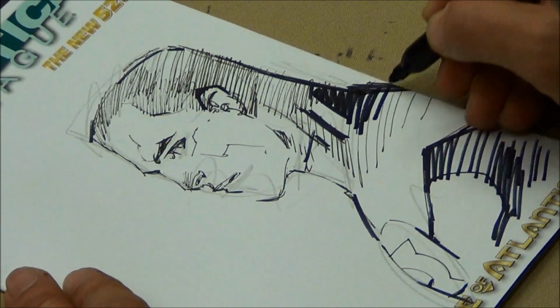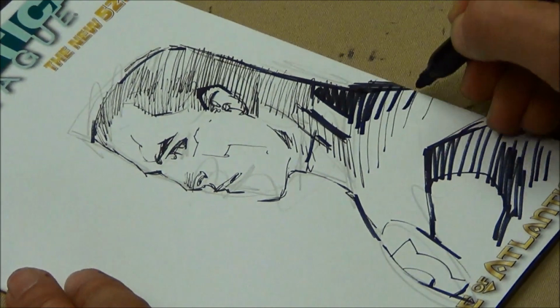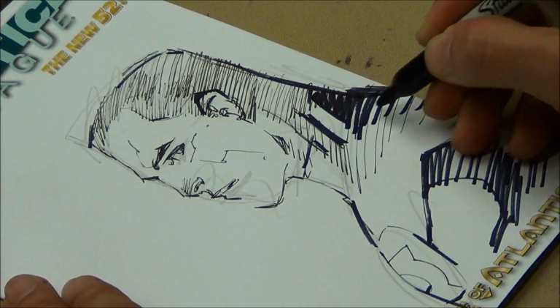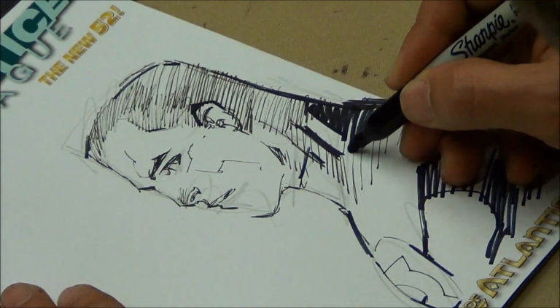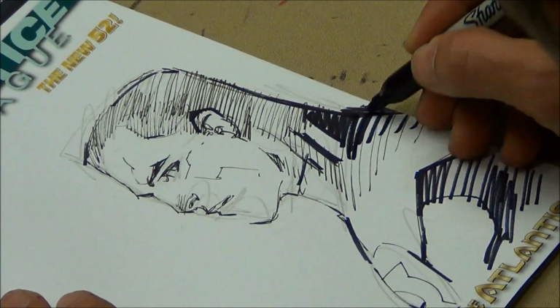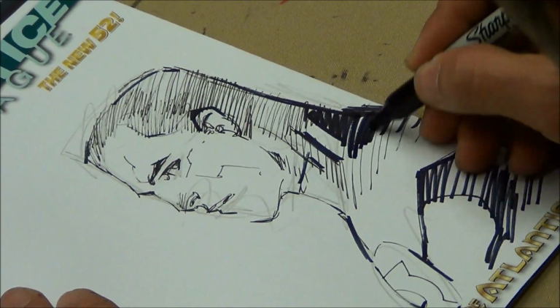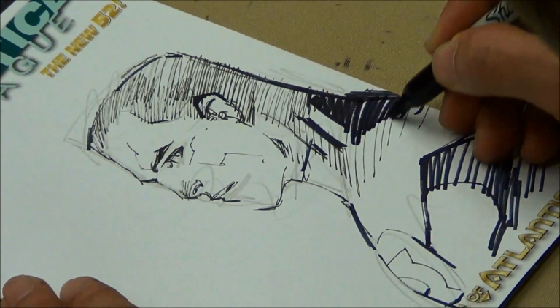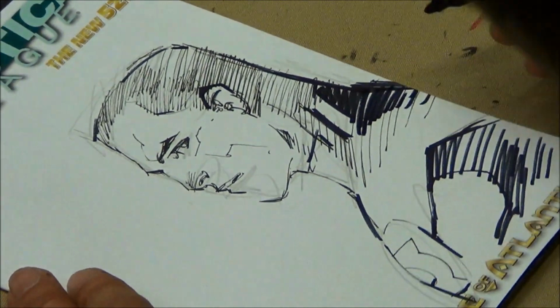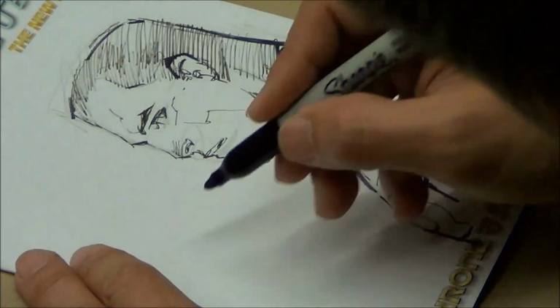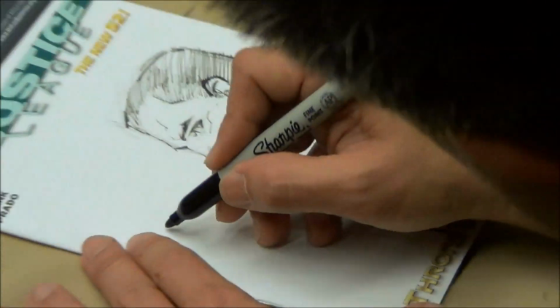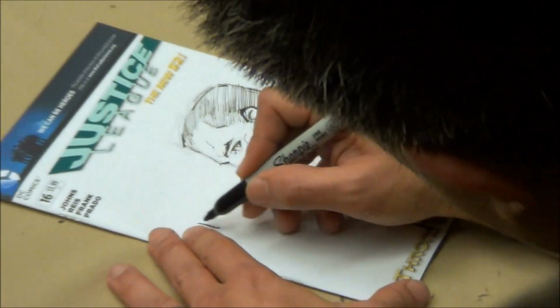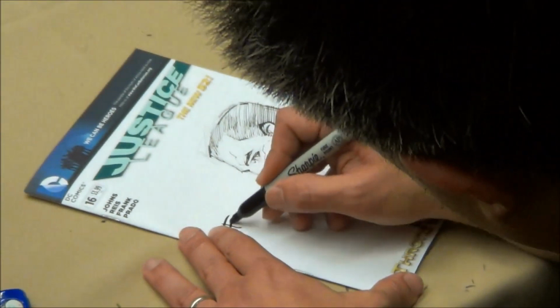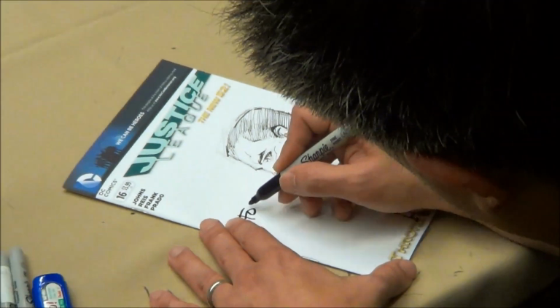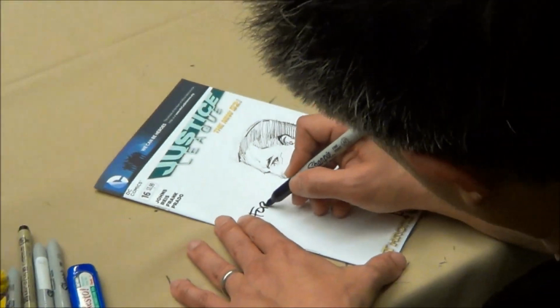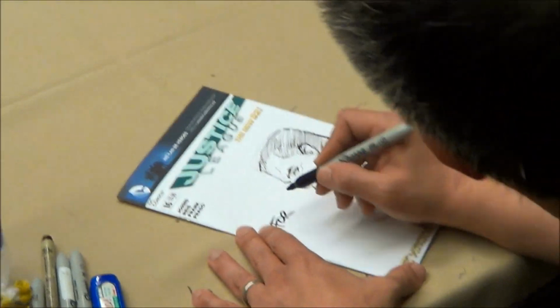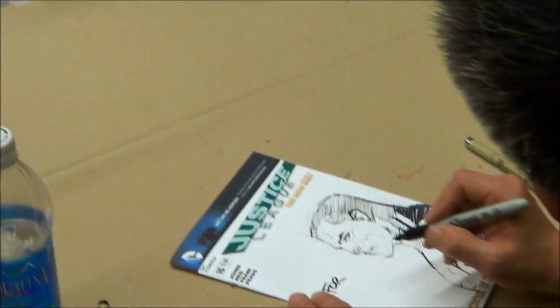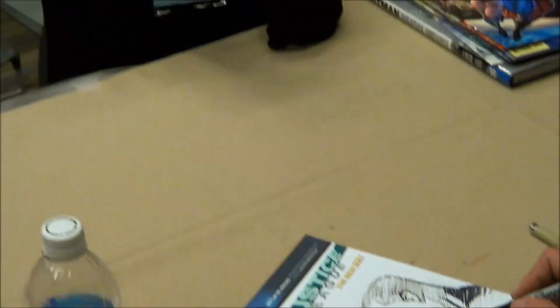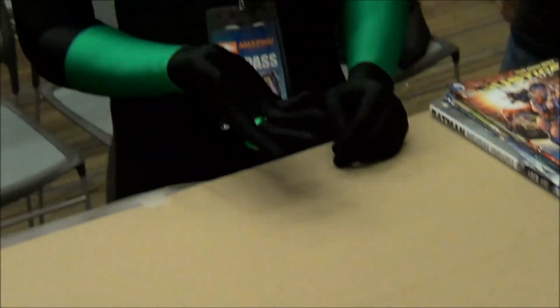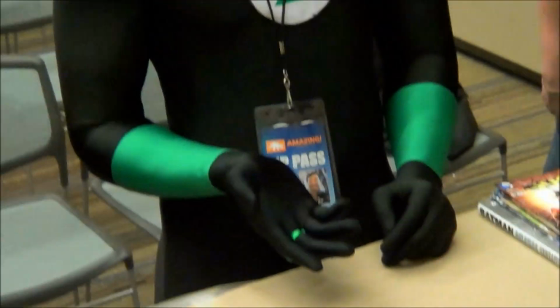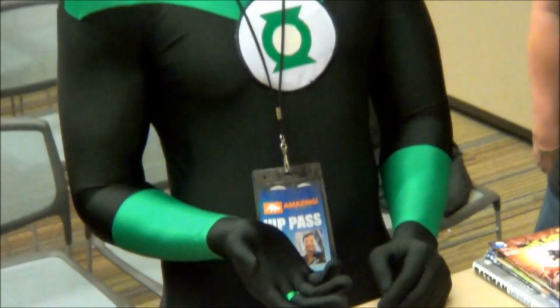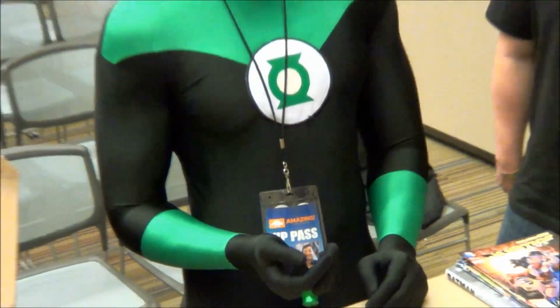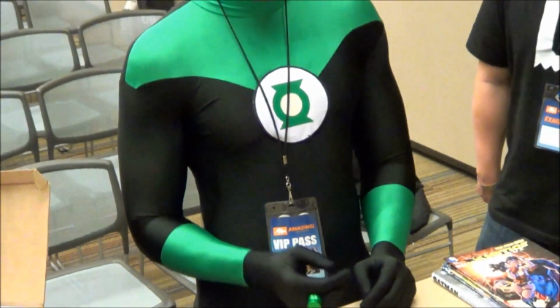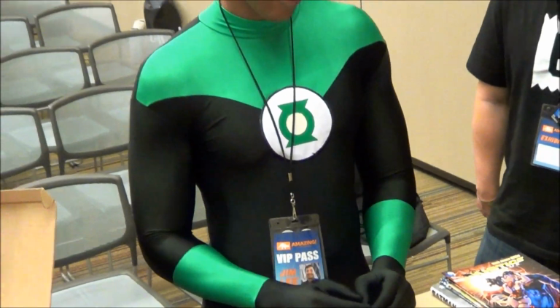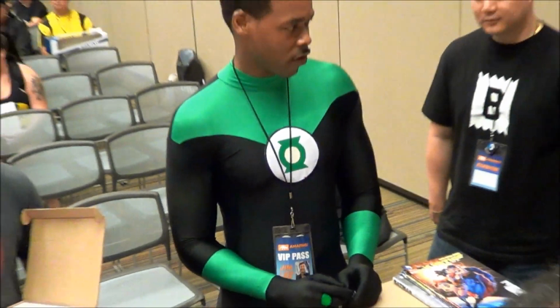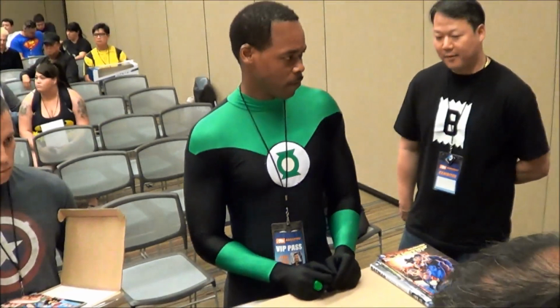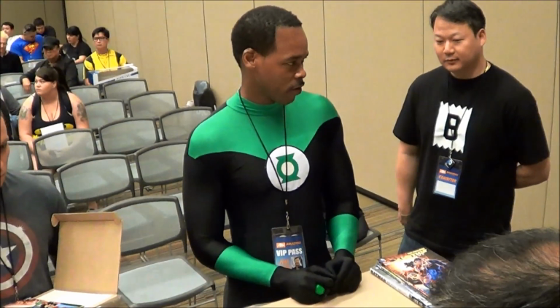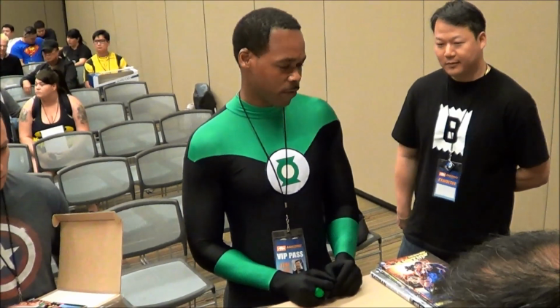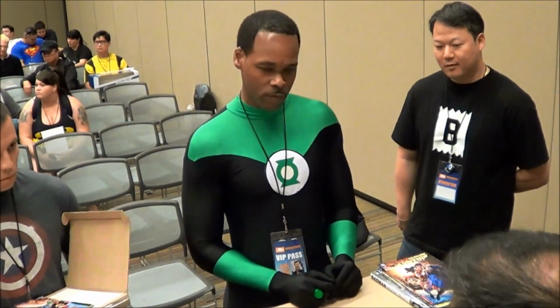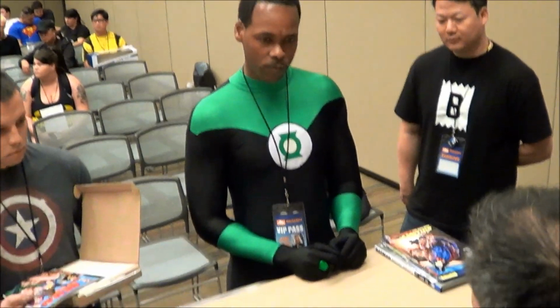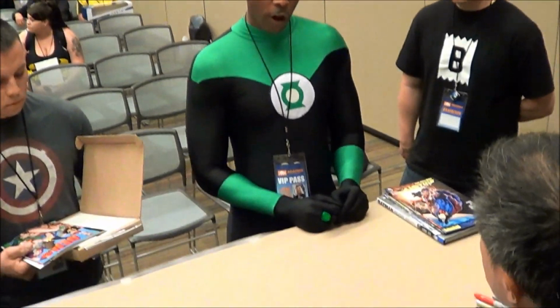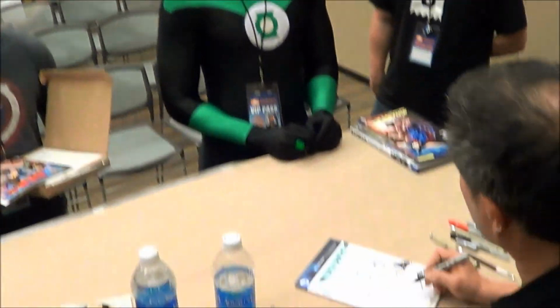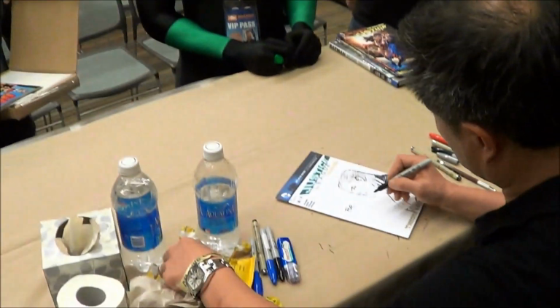Even a lot of teenagers, they recognize the John Stewart version, not so much the Hal Jordan, because of the Justice League cartoon. So we're going to make this up to Charles.